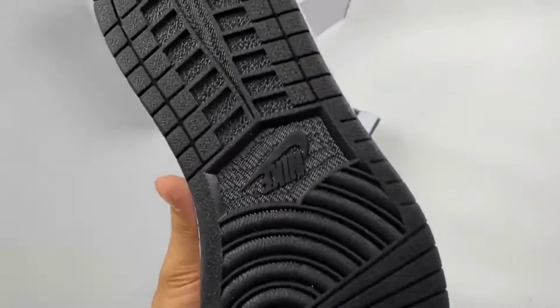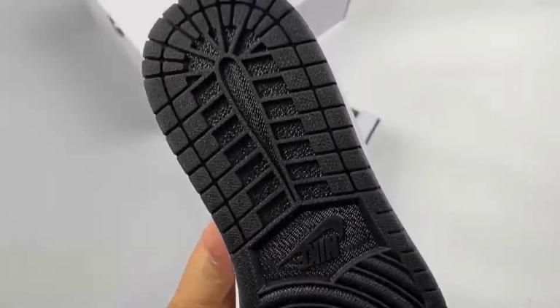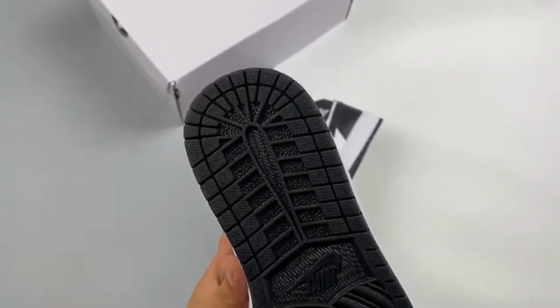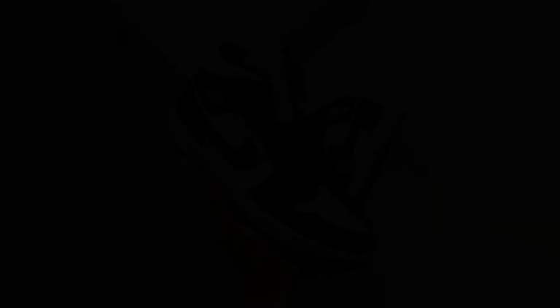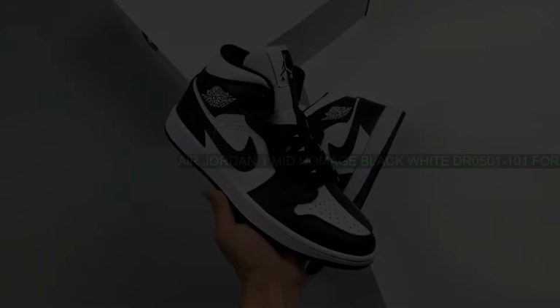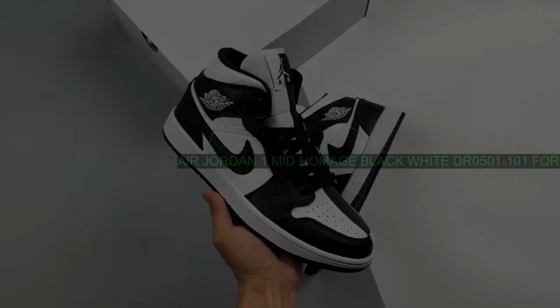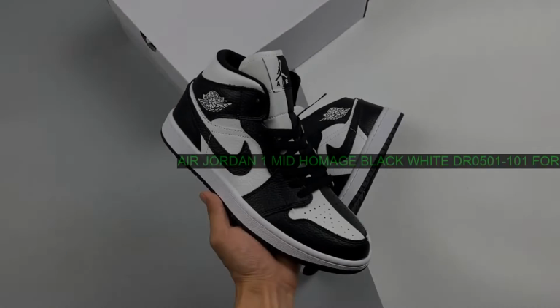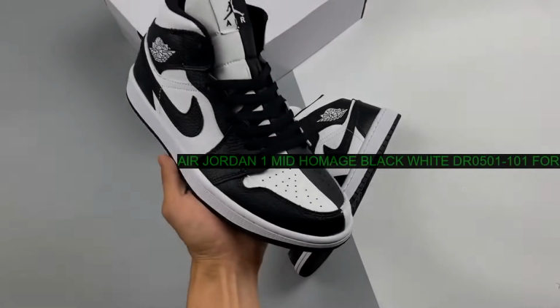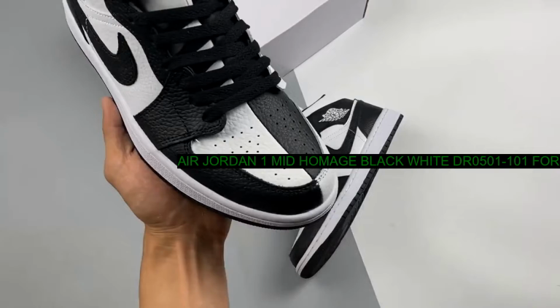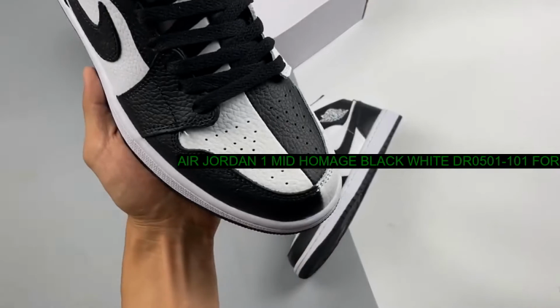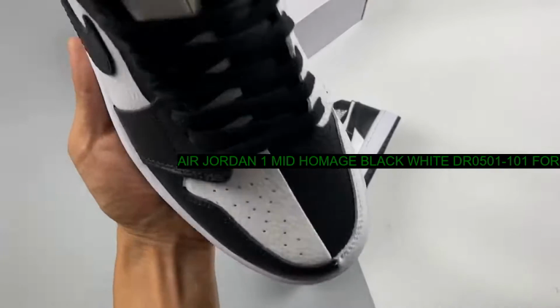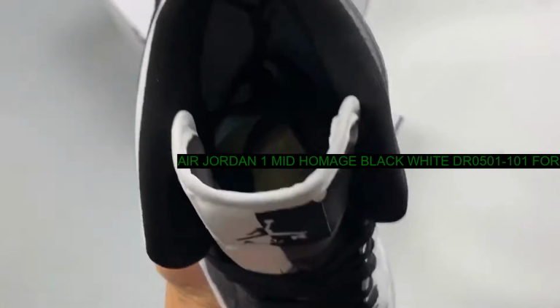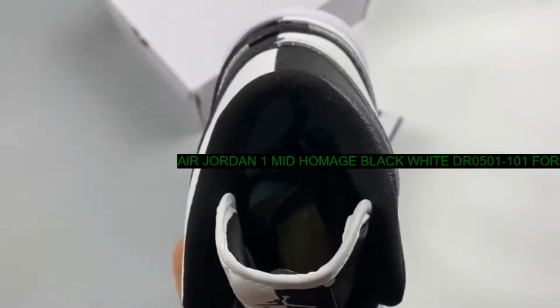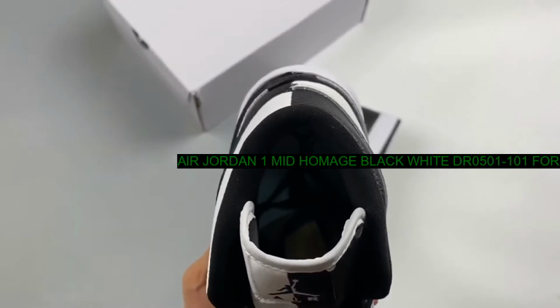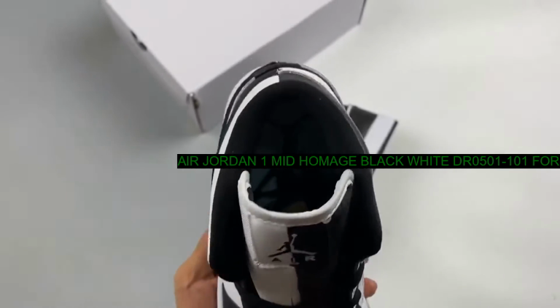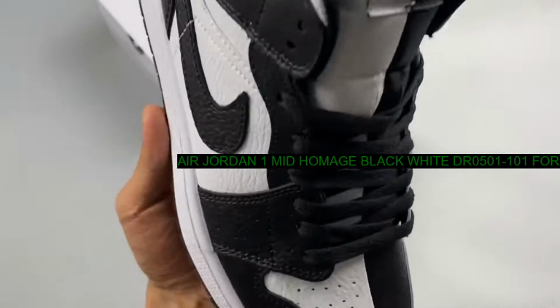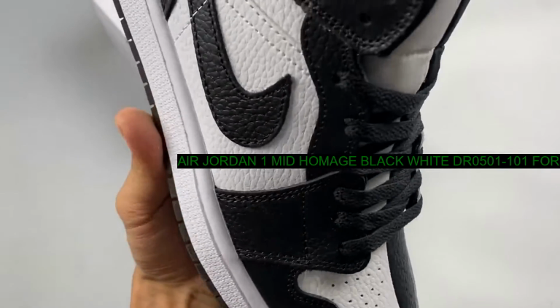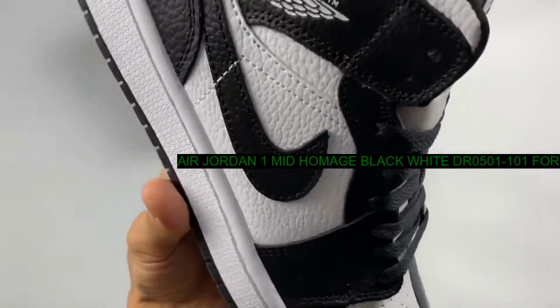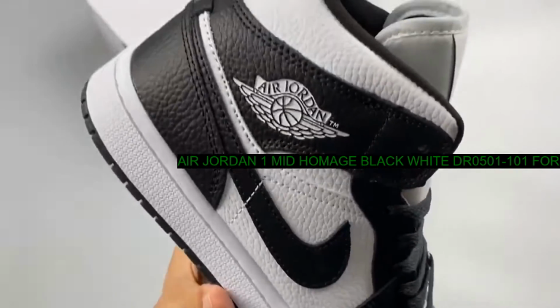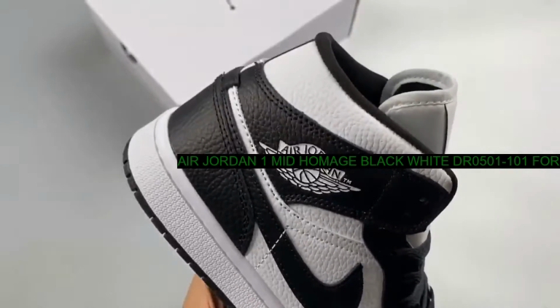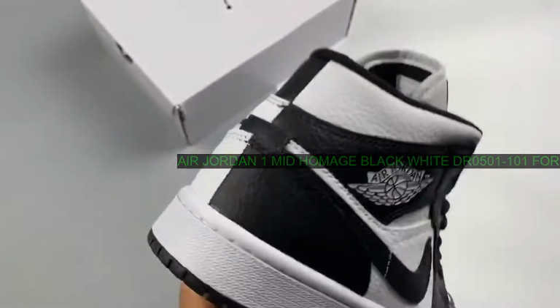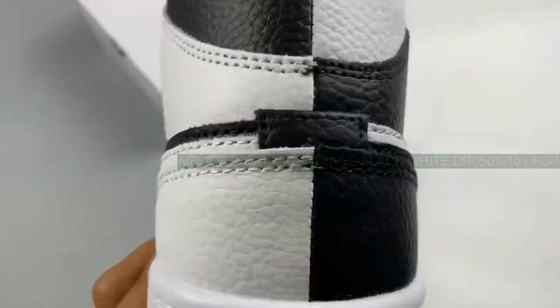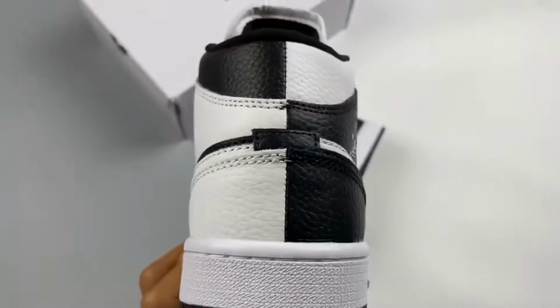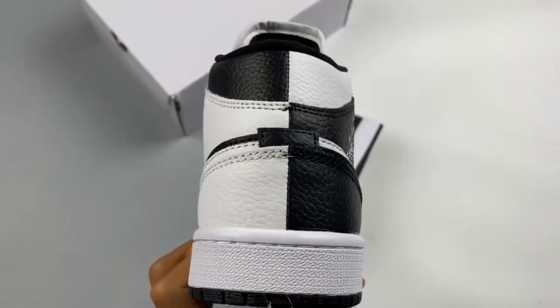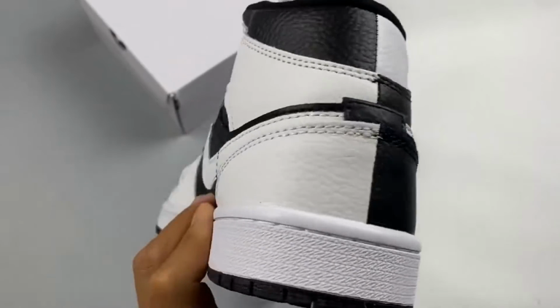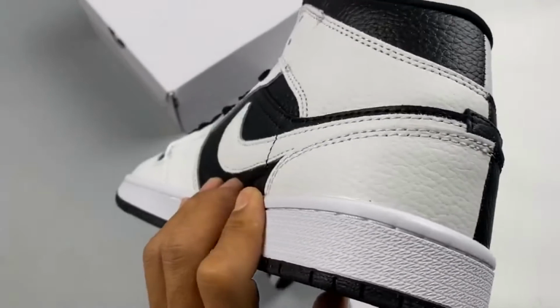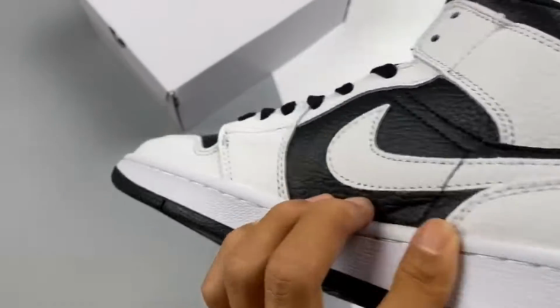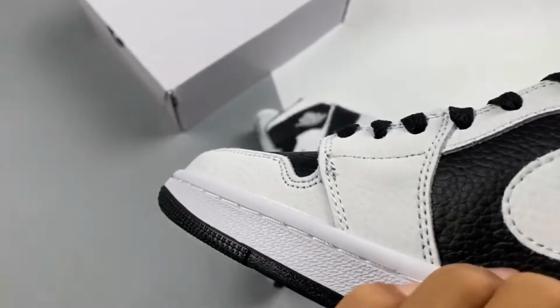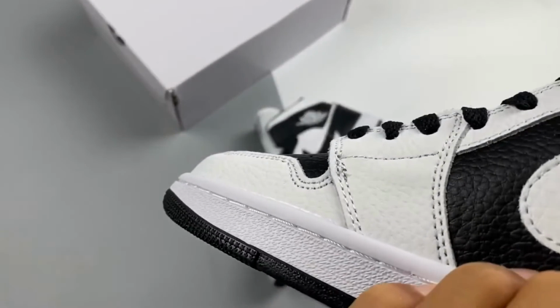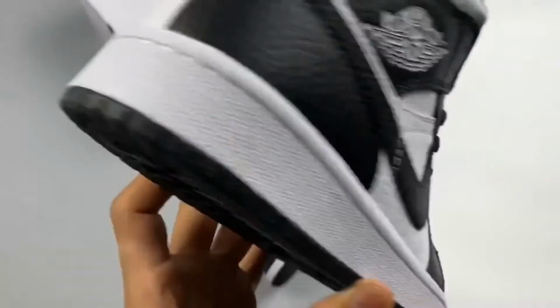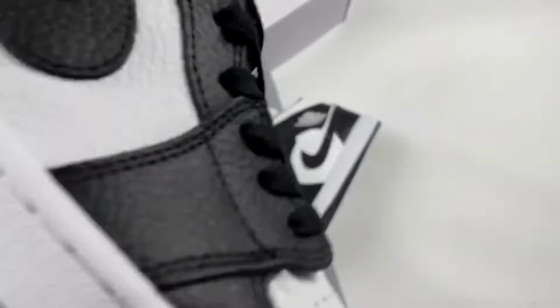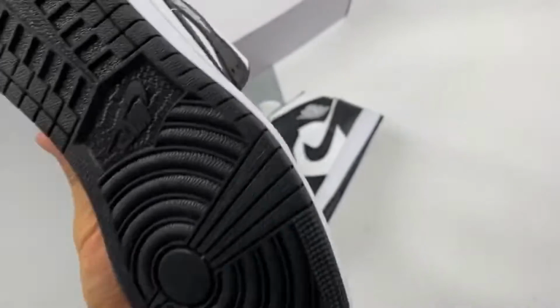A sleek twist comes at the medial side, which switches up the traditional Air Jordan 1 Mid arrangements. Black is now the dominant color while white serves as the accent shade. The result is a split look that will surely turn heads.